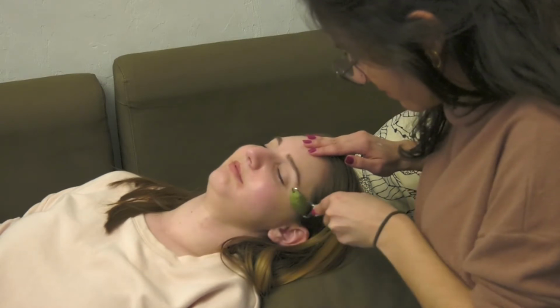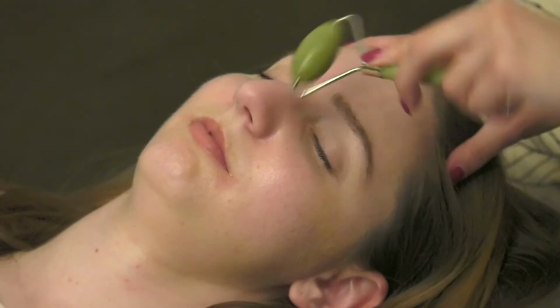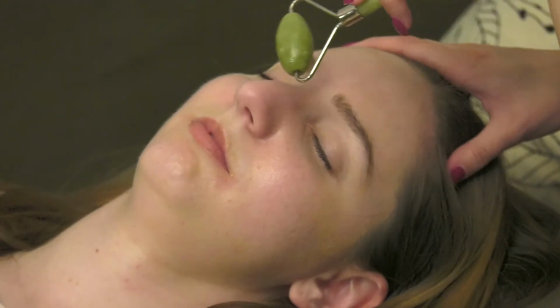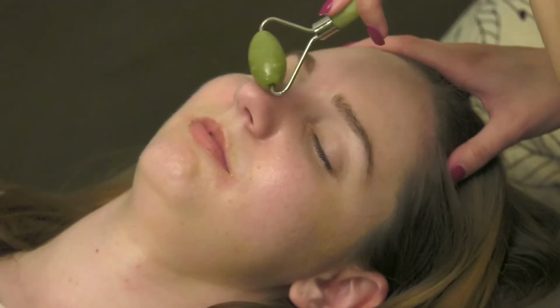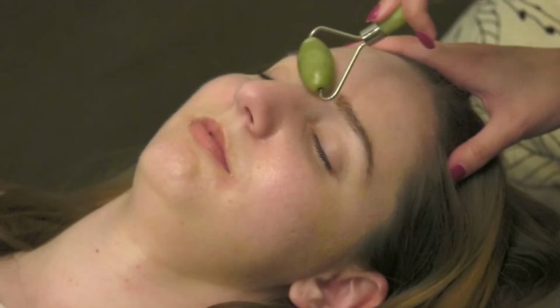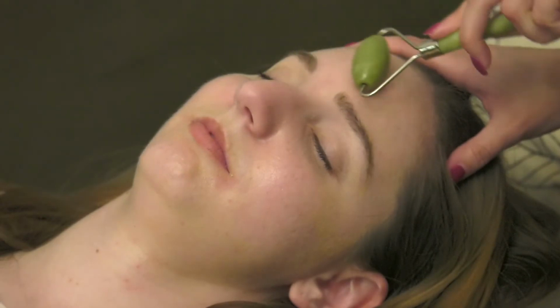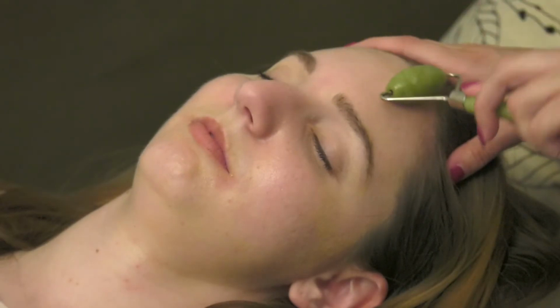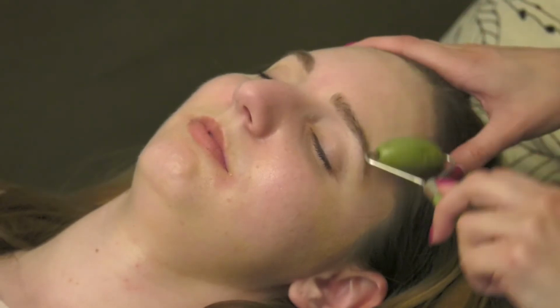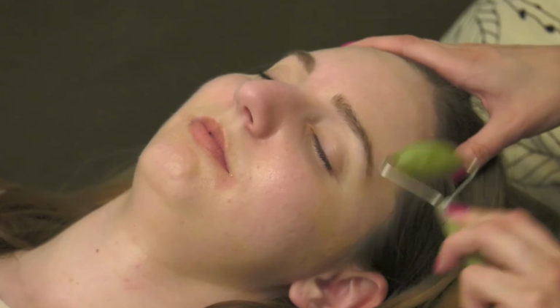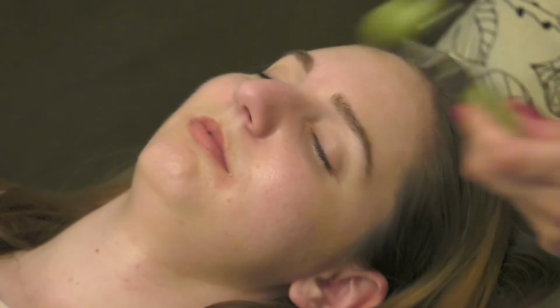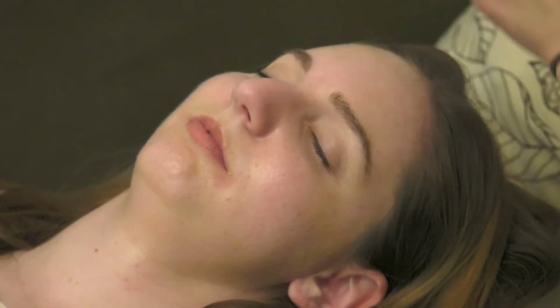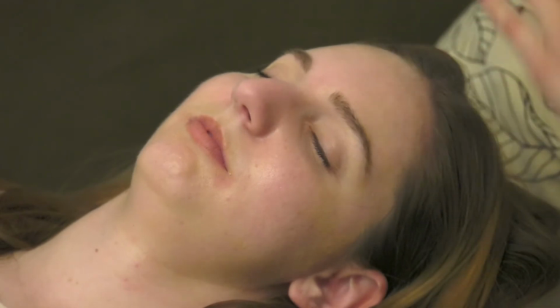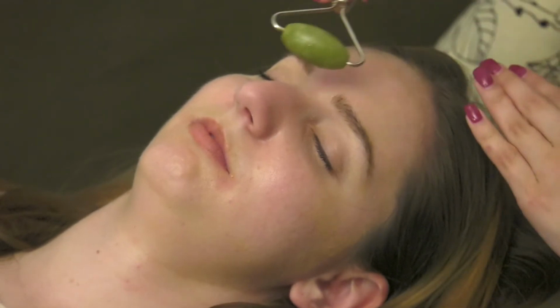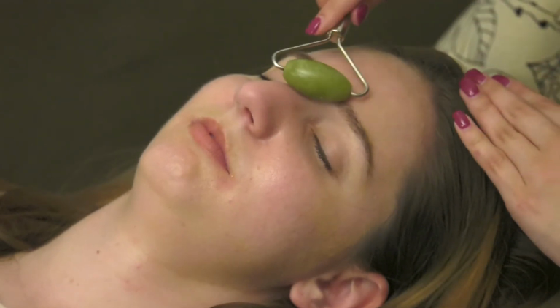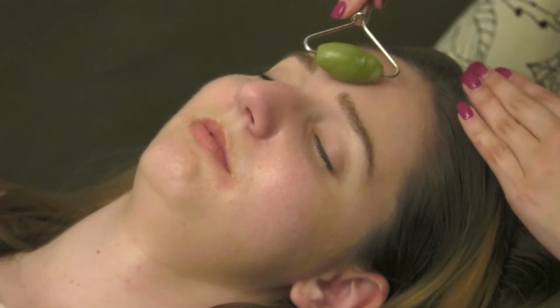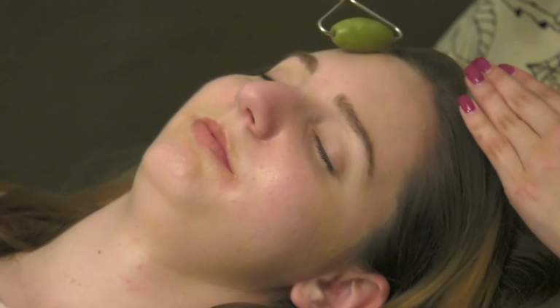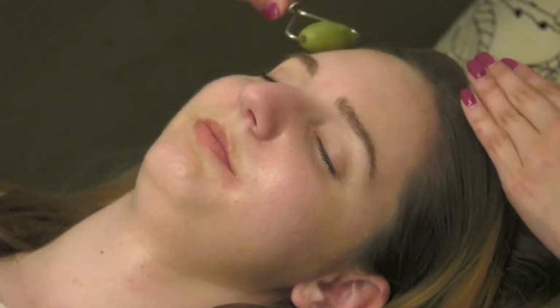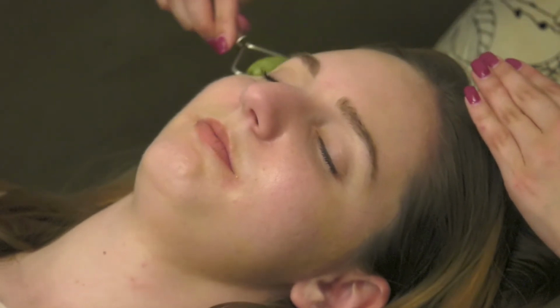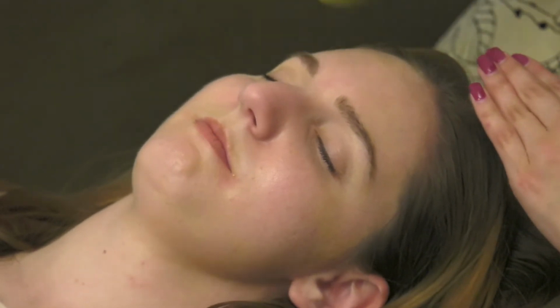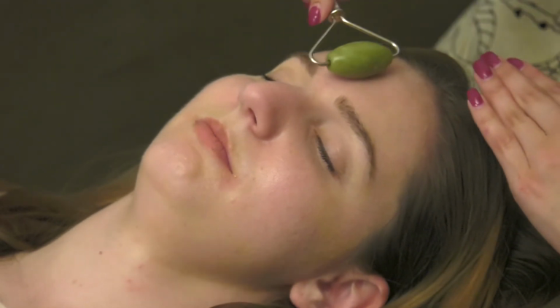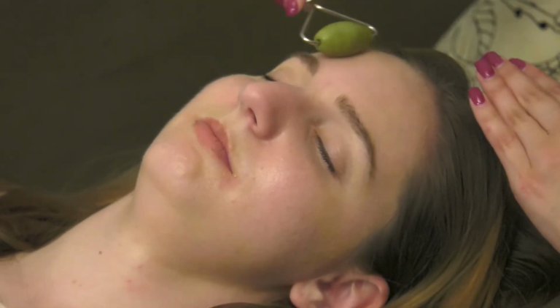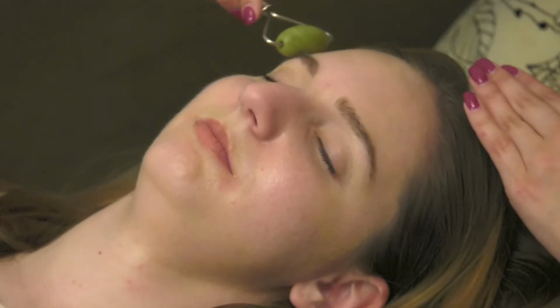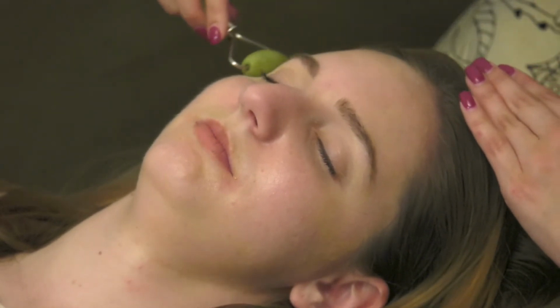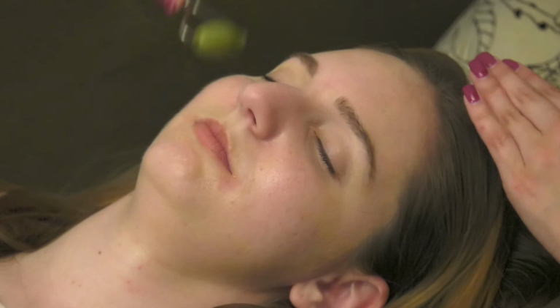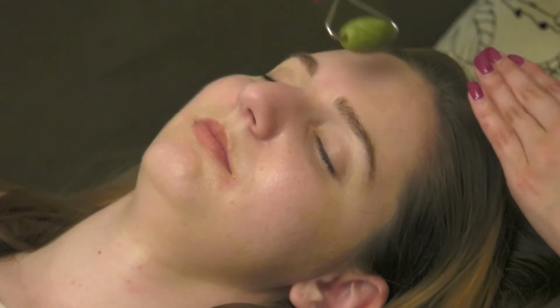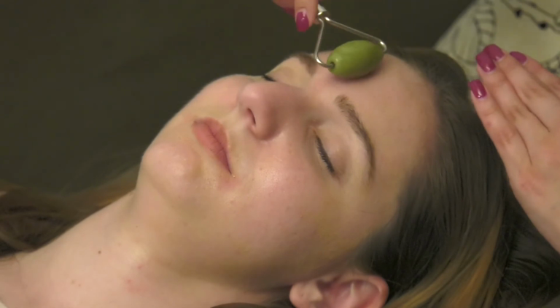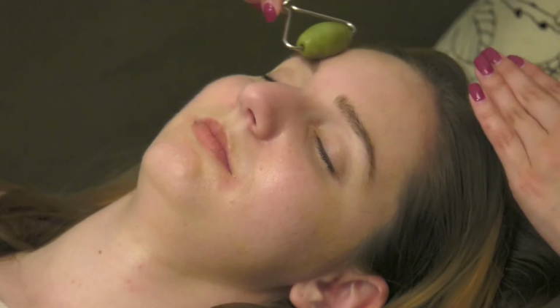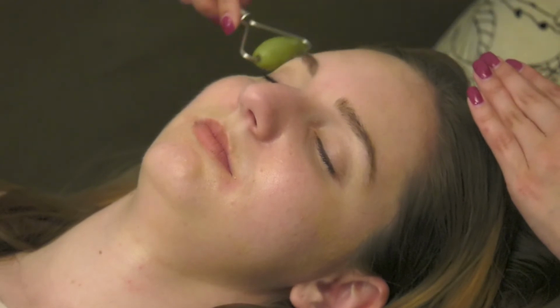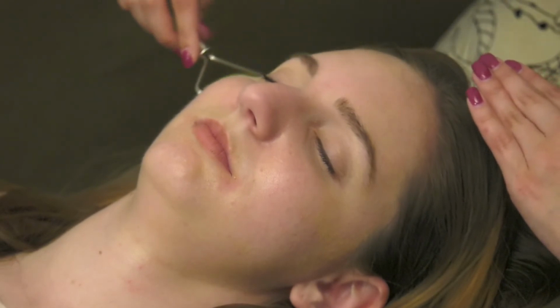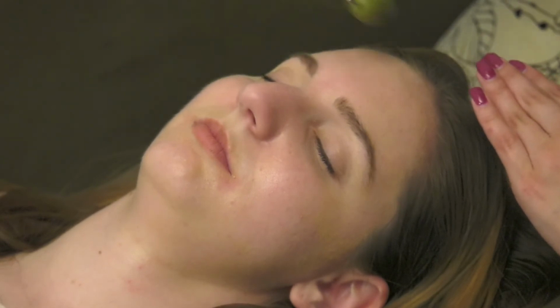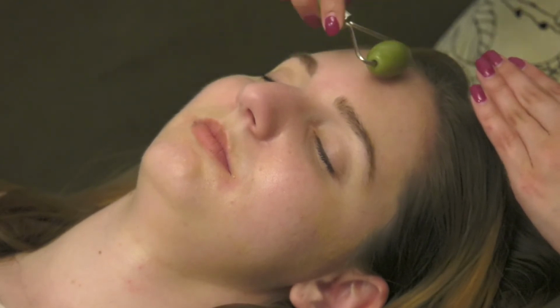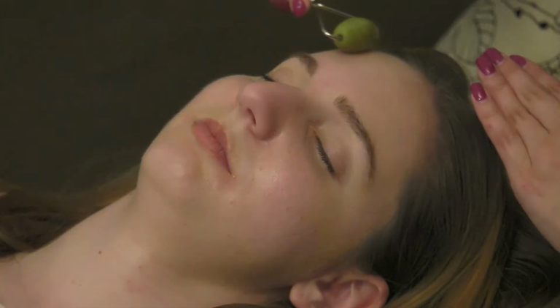Rolling also helps get any serum, cleanser, or moisturizer into the skin. It also helps reduce fine lines and wrinkles. It's like a workout for your face, pretty much.